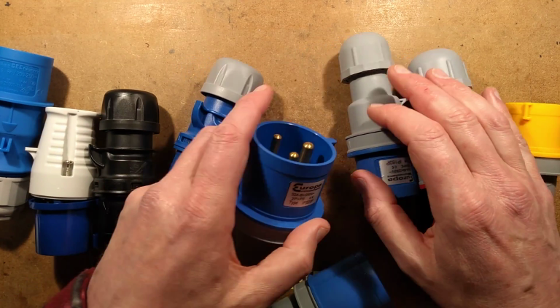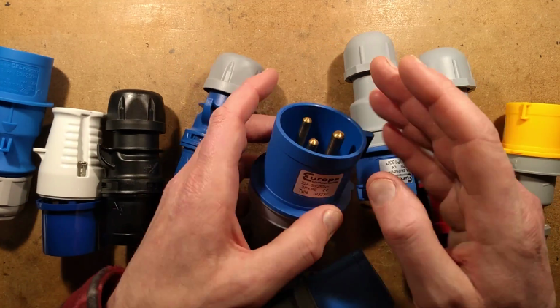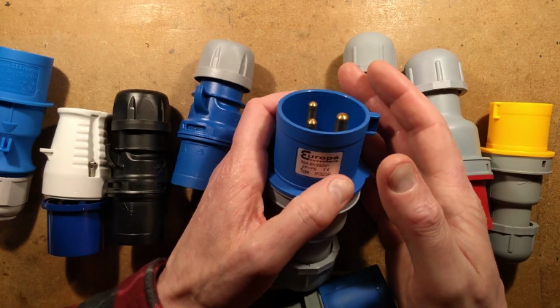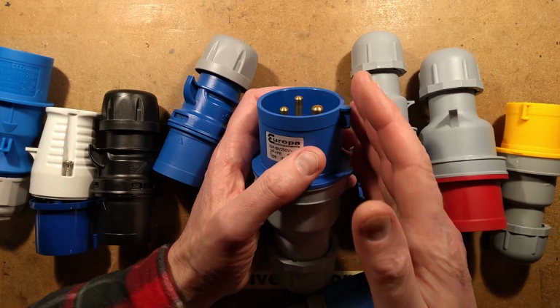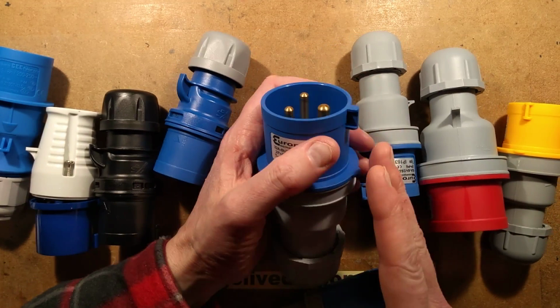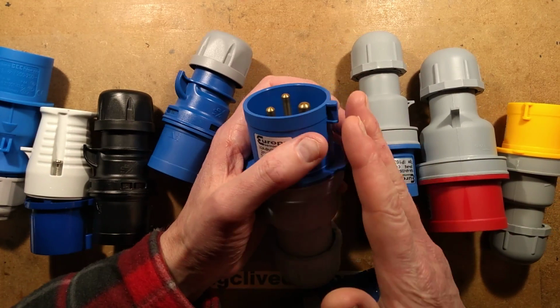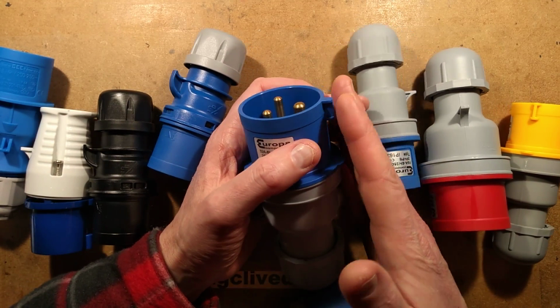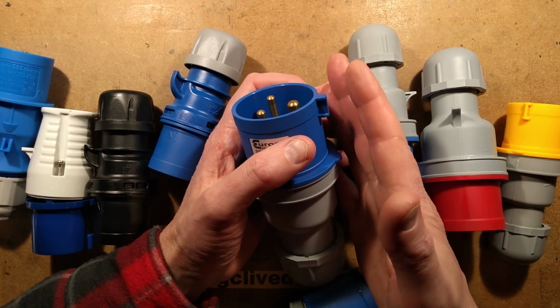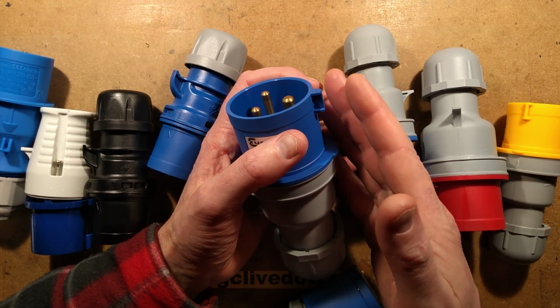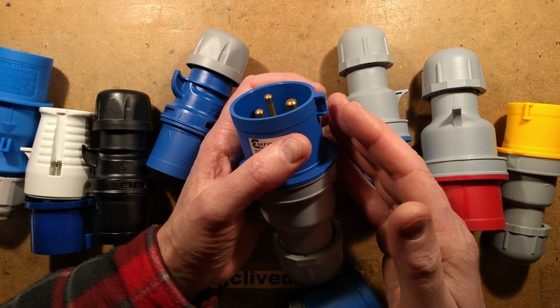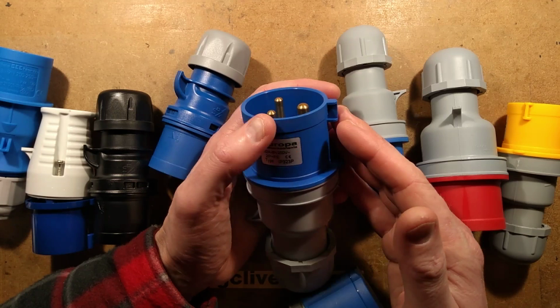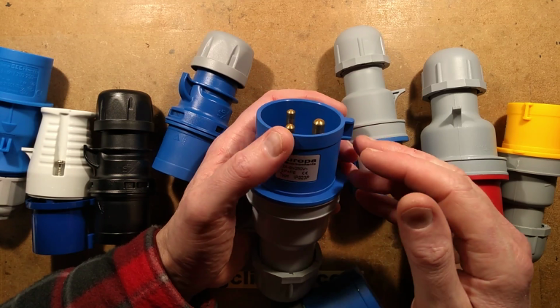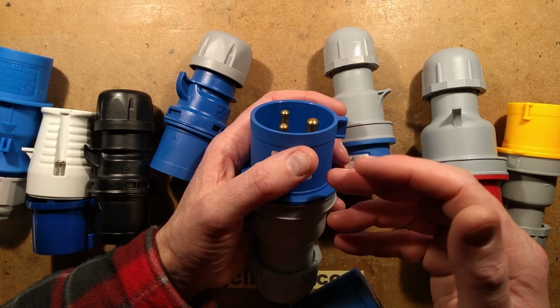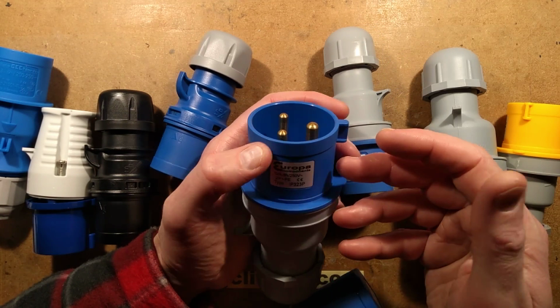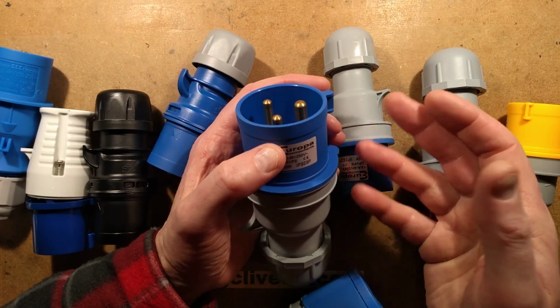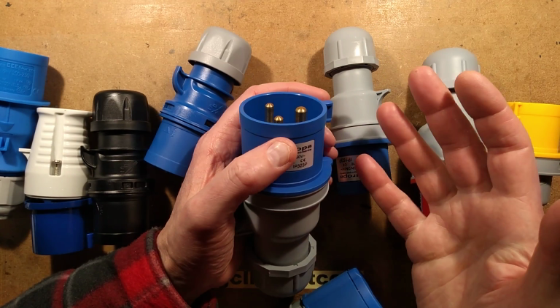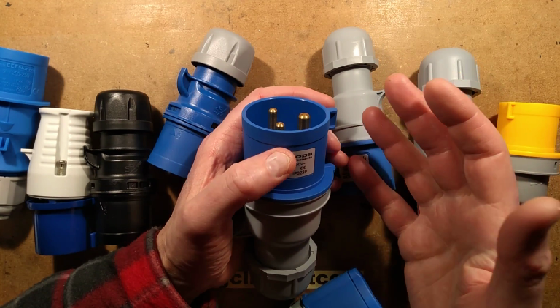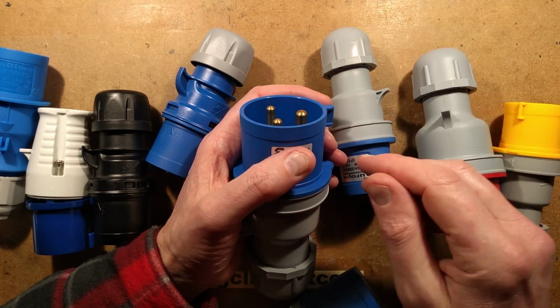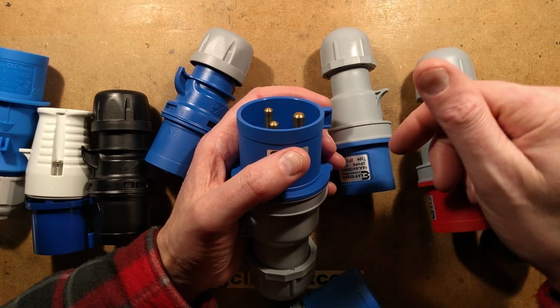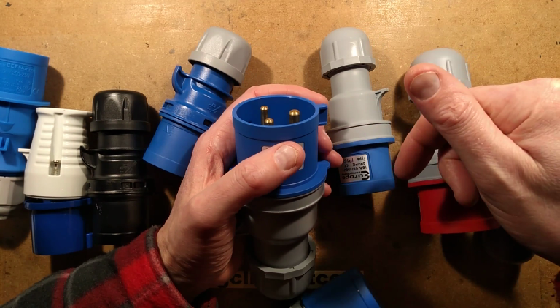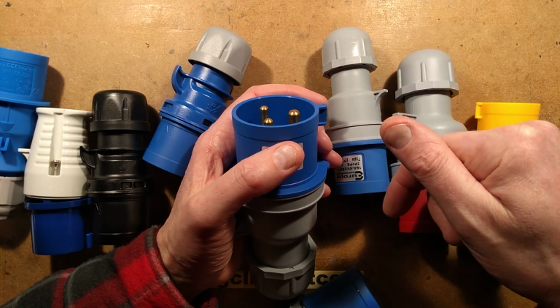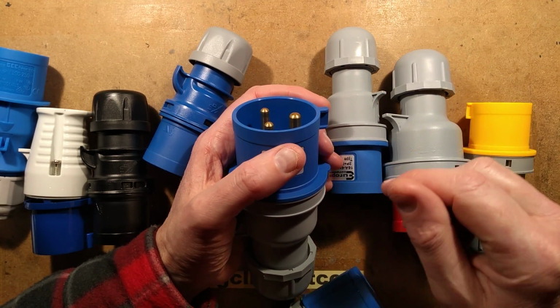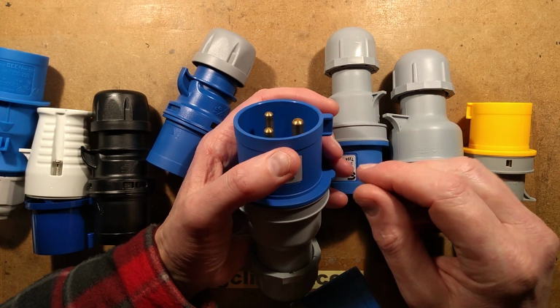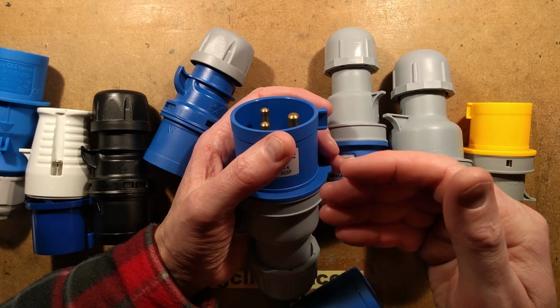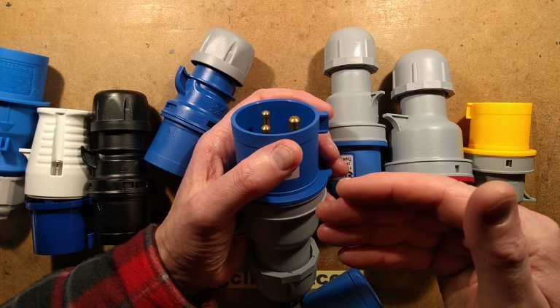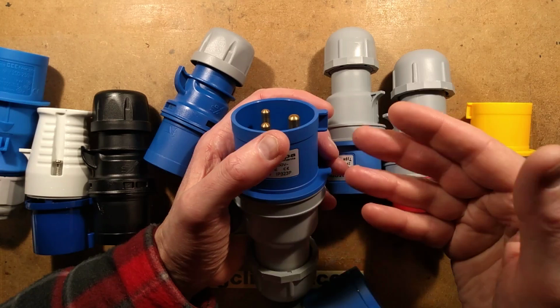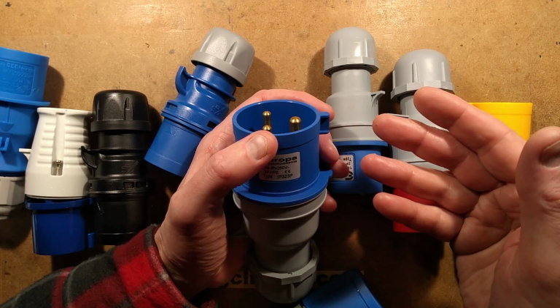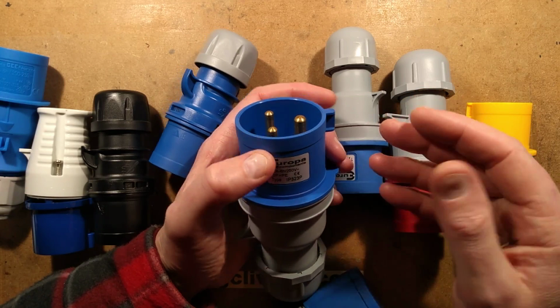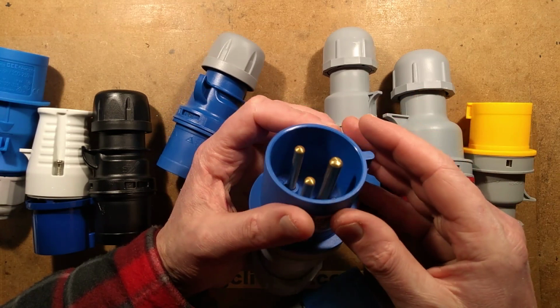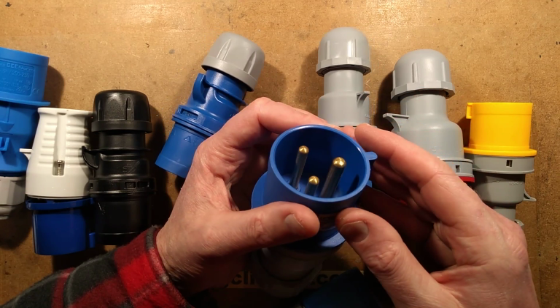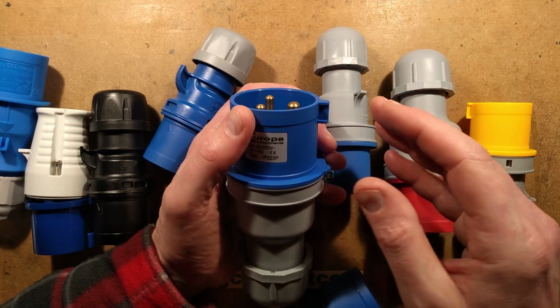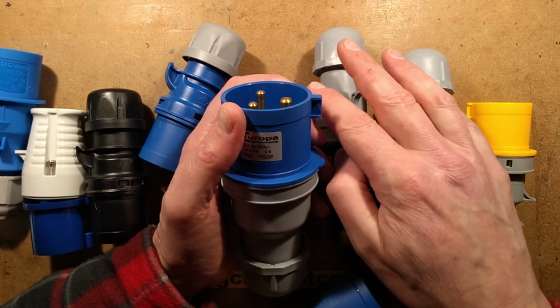I'd also like to know where else these are used in the world. If you use these at work, it would be worth leaving a comment below saying the country you're in and whether you use them or not.